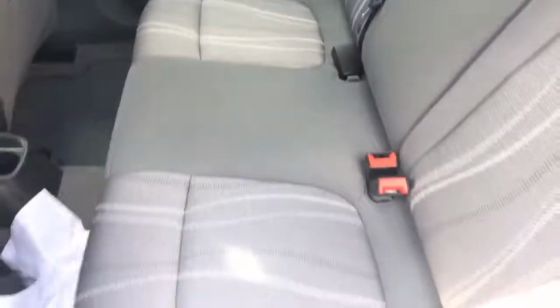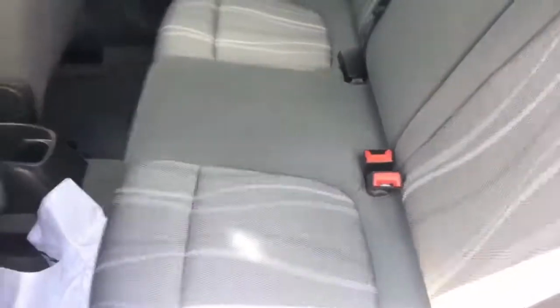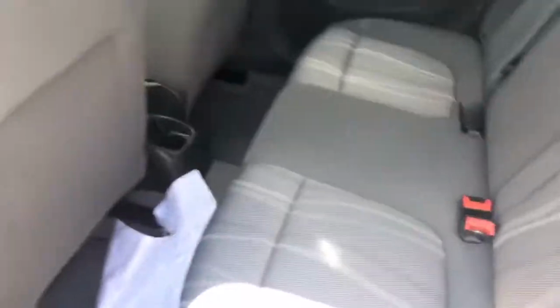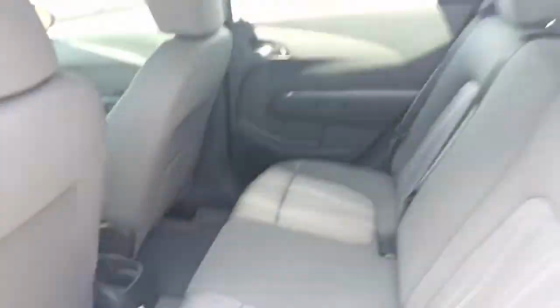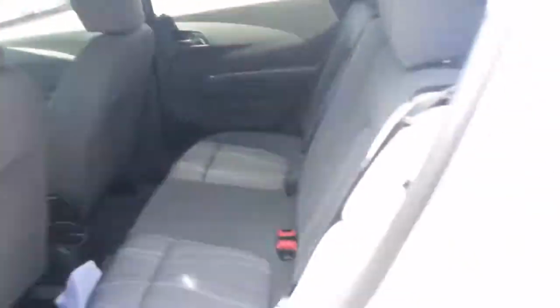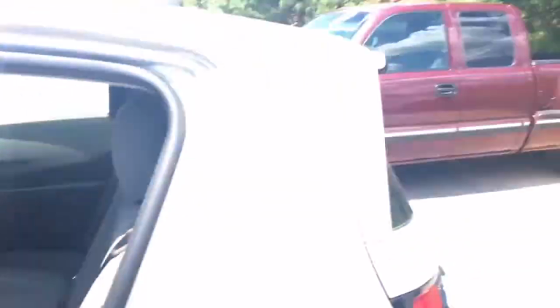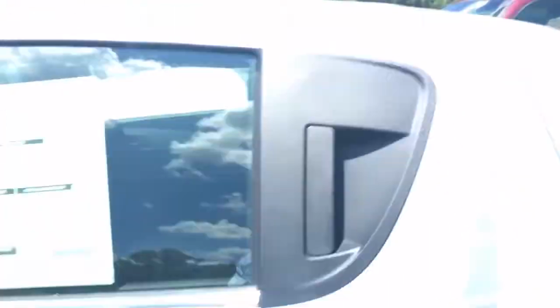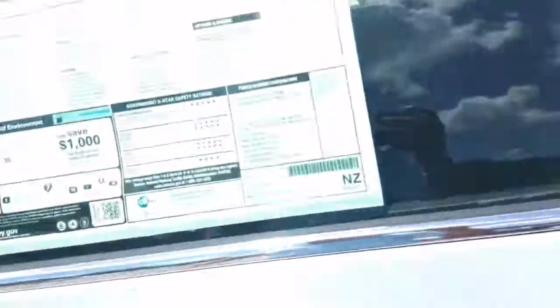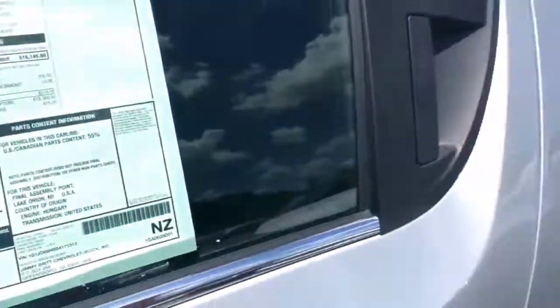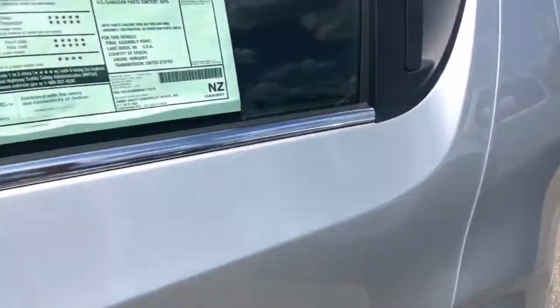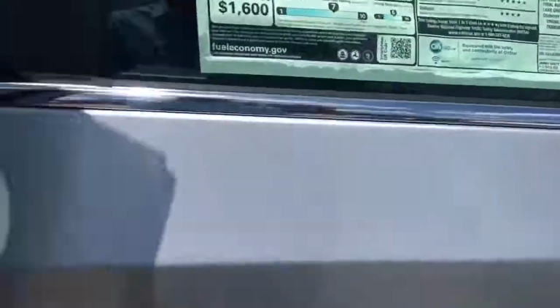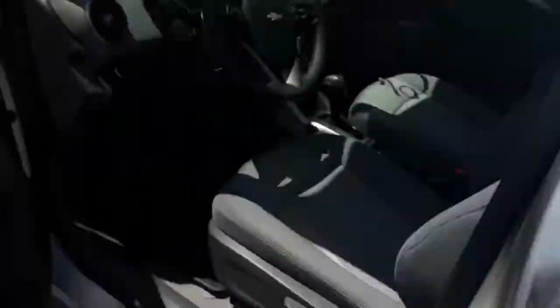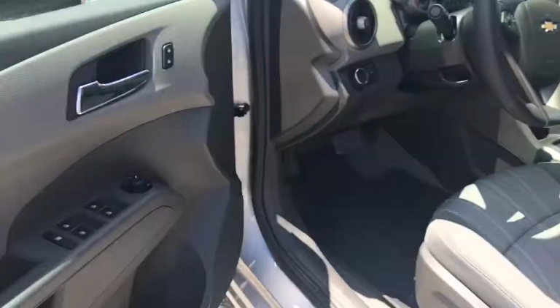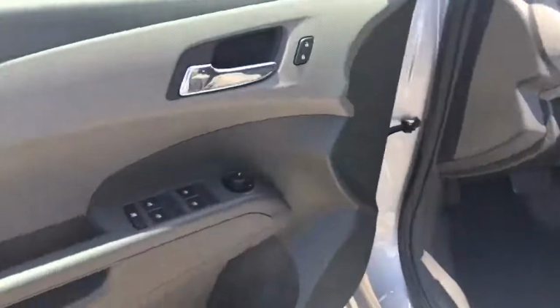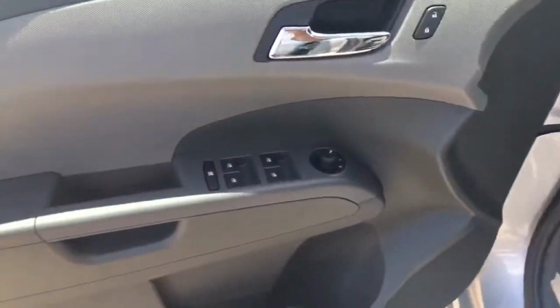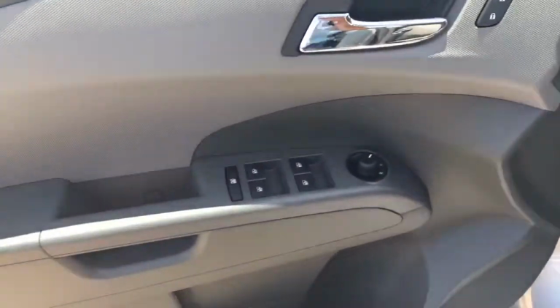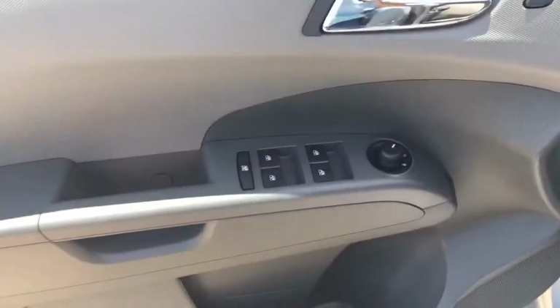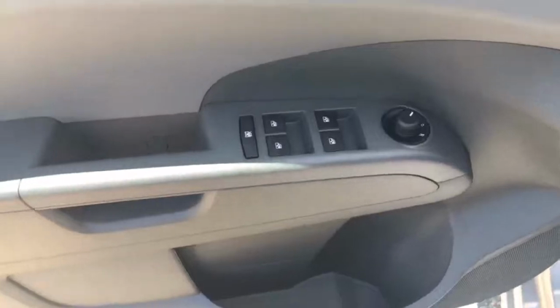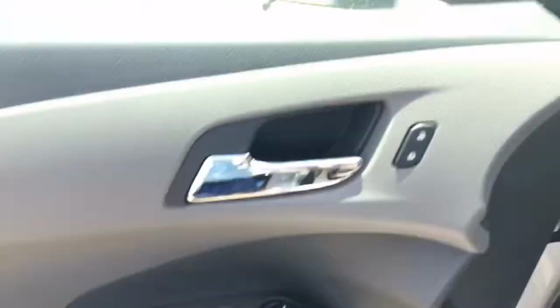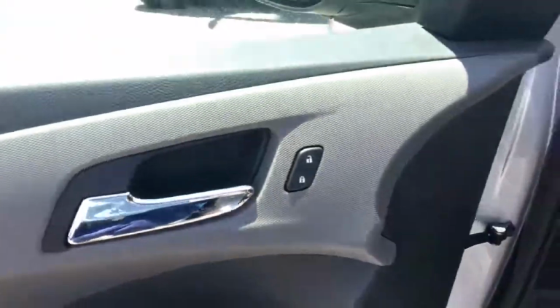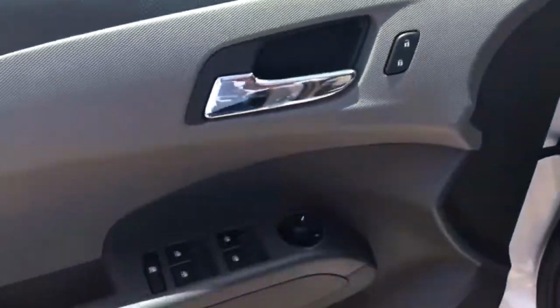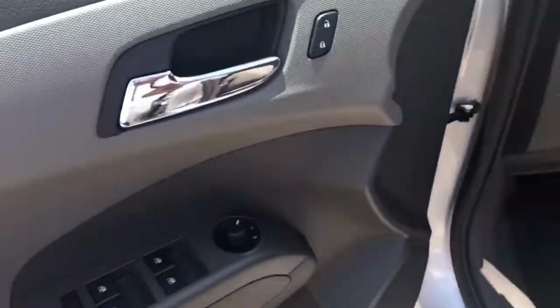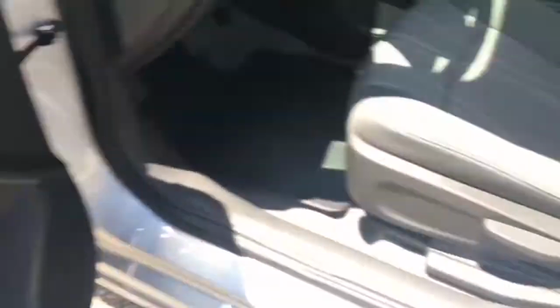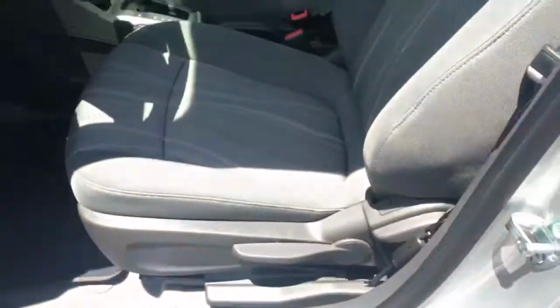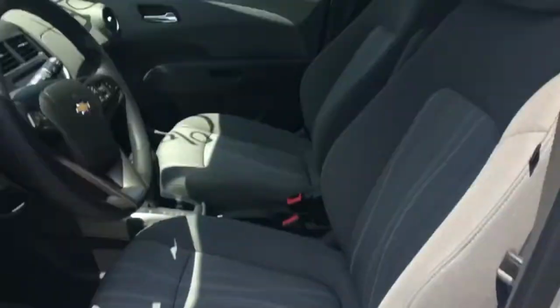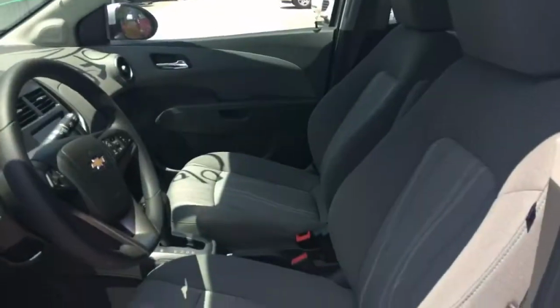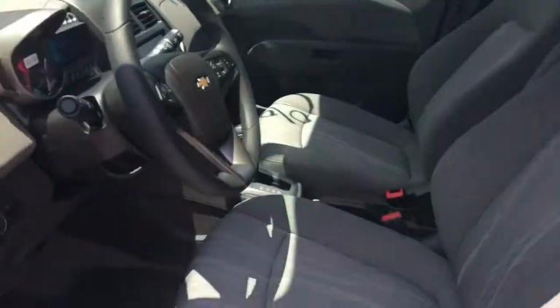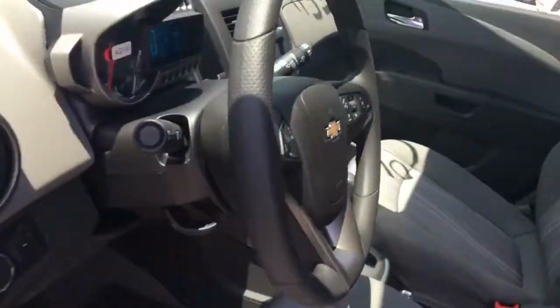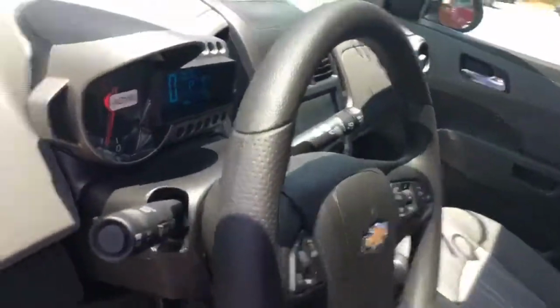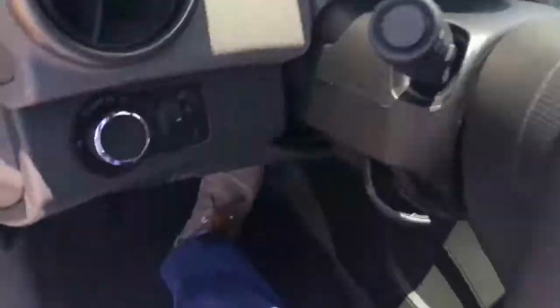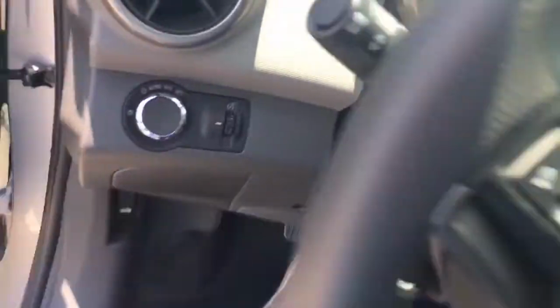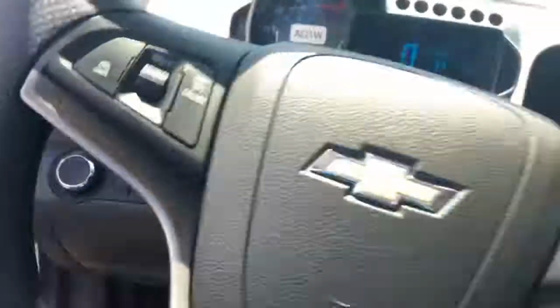Beautiful gray cloth interior. Coming to the inside — it's got power windows, power locks, power mirrors, and an adjustable steering wheel.